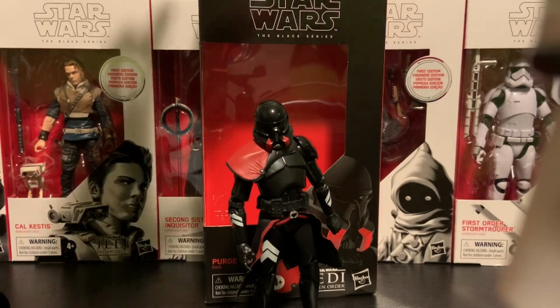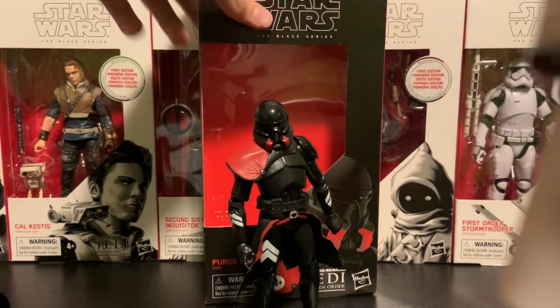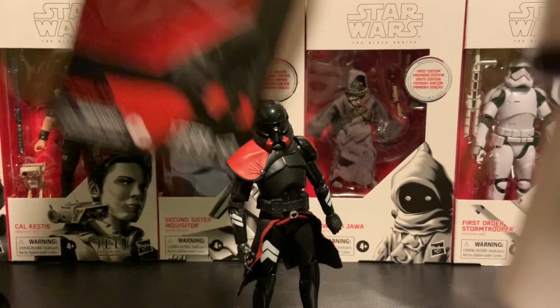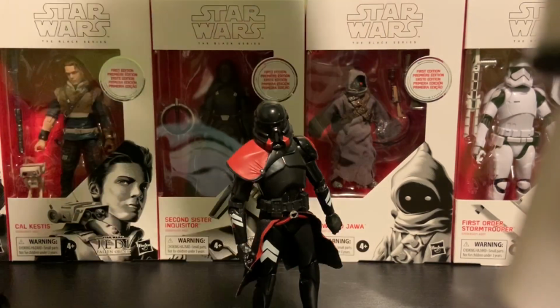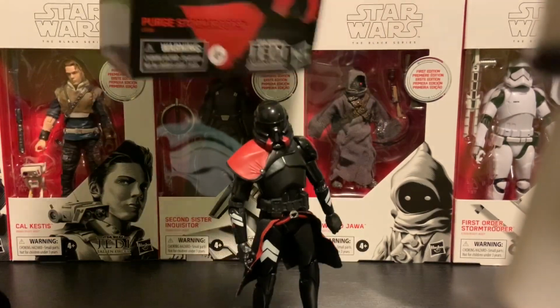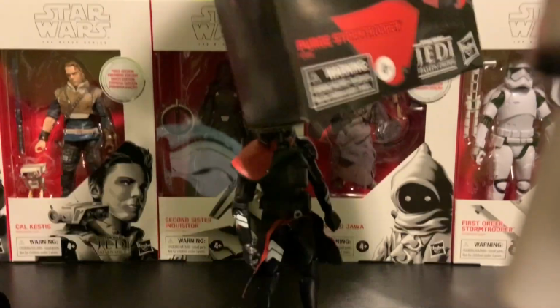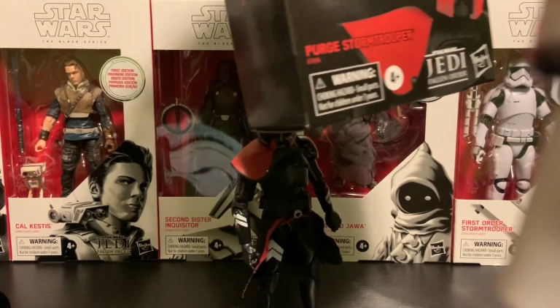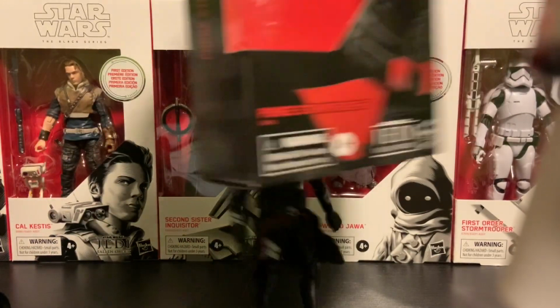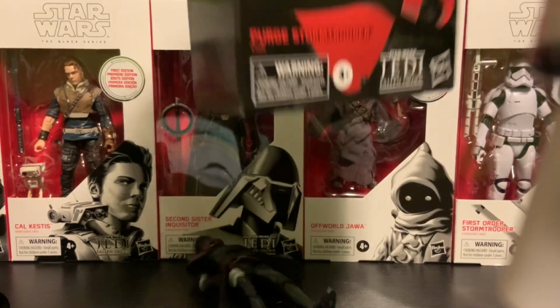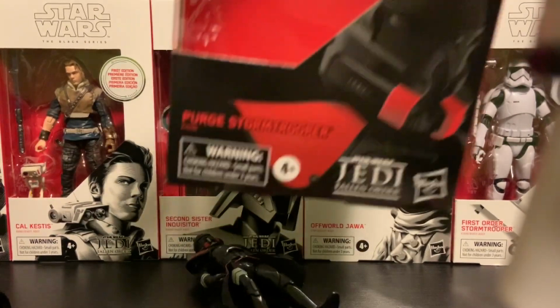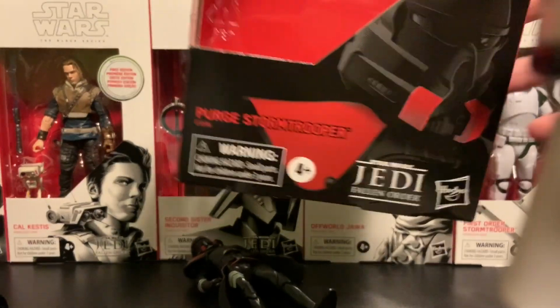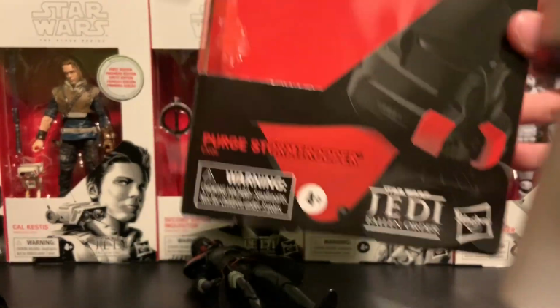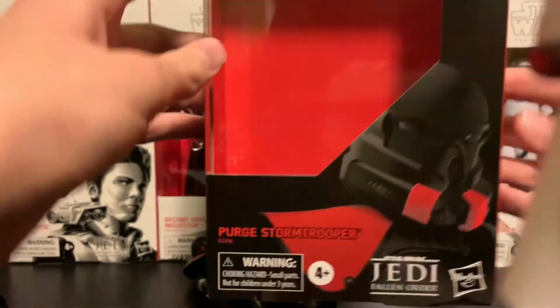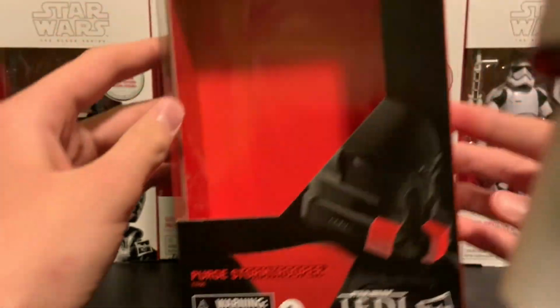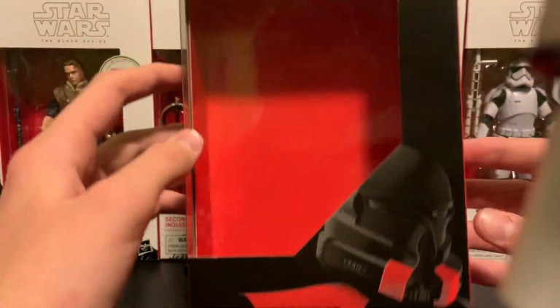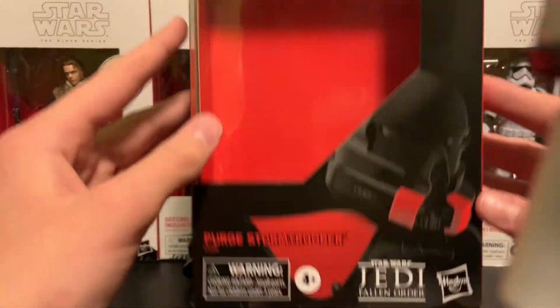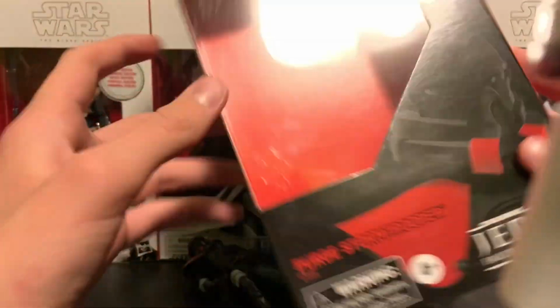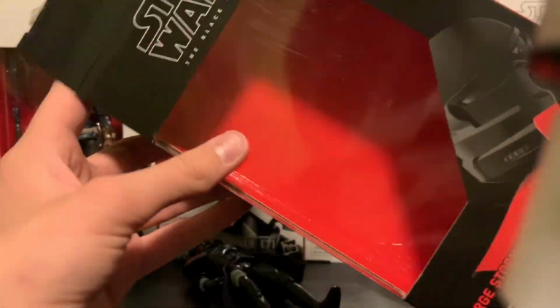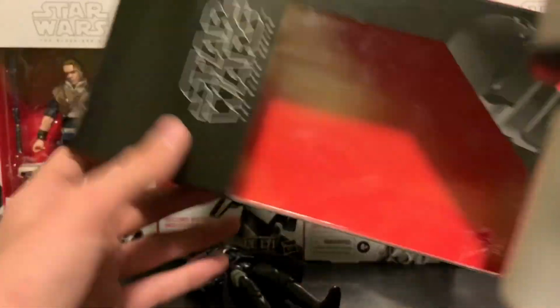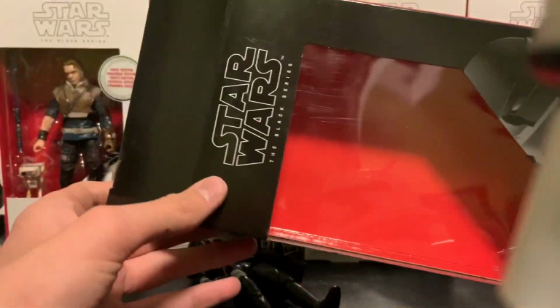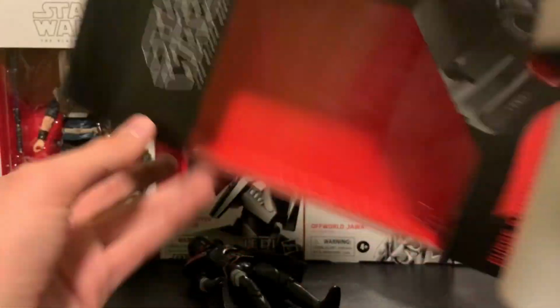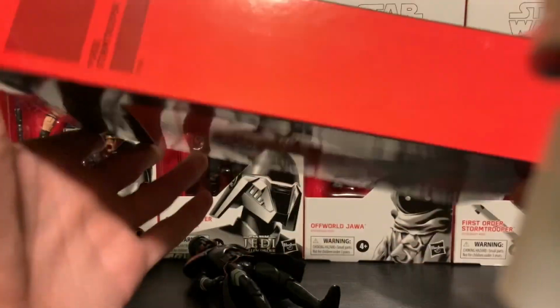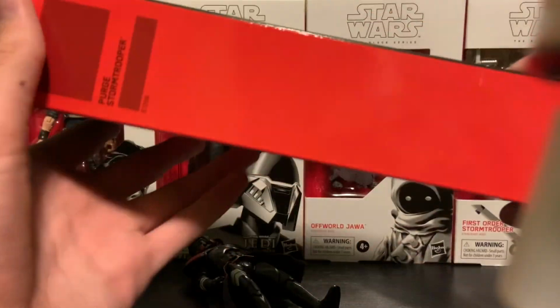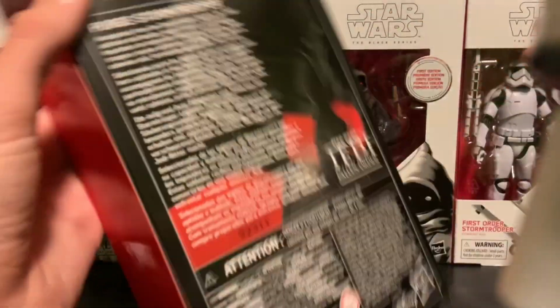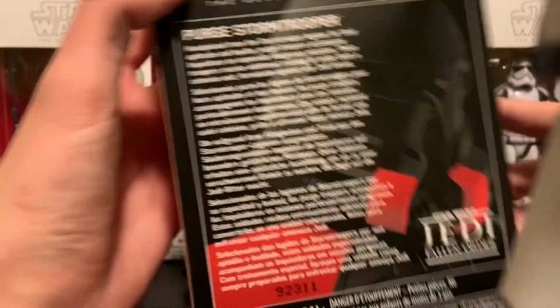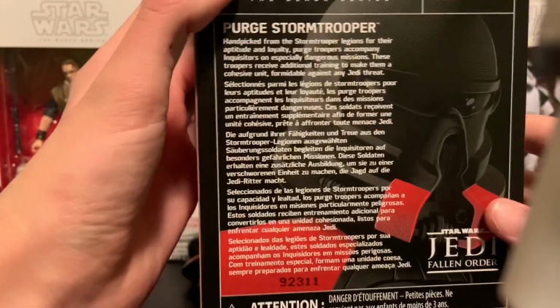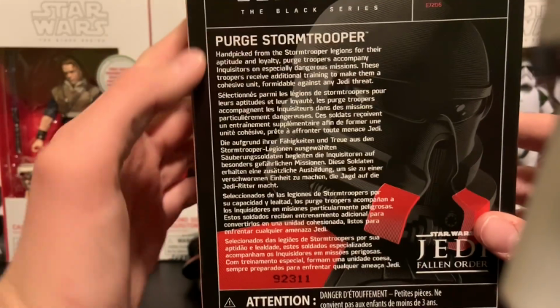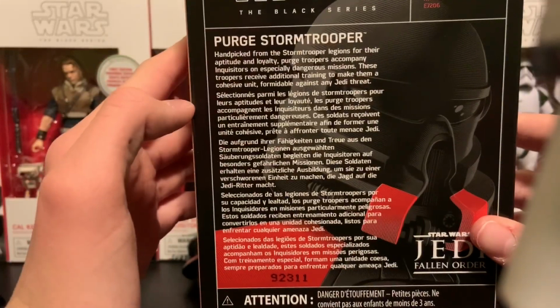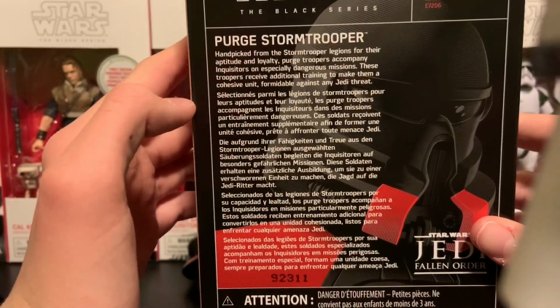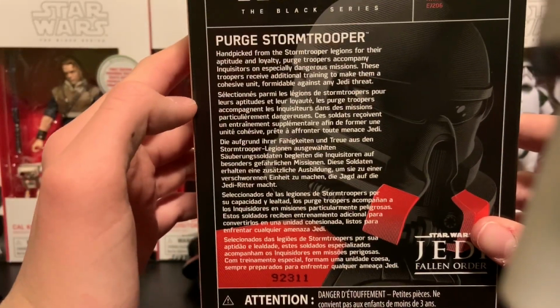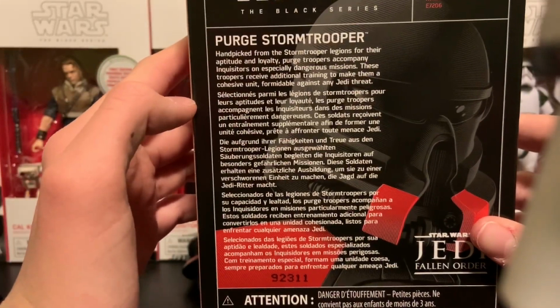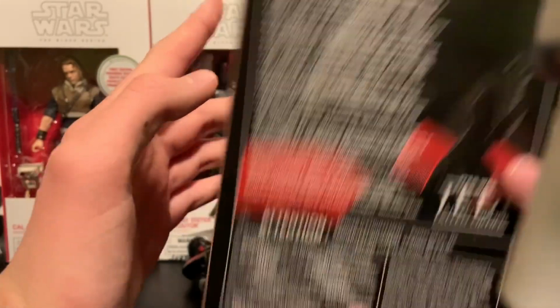Before we actually get into the figure — Purge Stormtrooper, Jedi Fallen Order — there's the box. There's nothing too crazy going on. If you want to read that, pause it now.